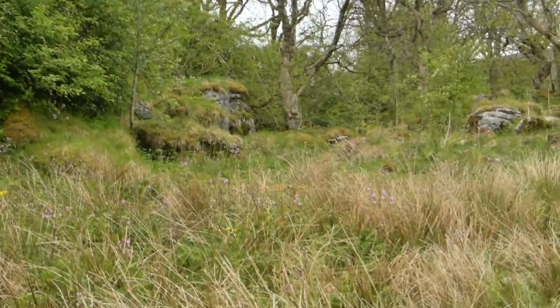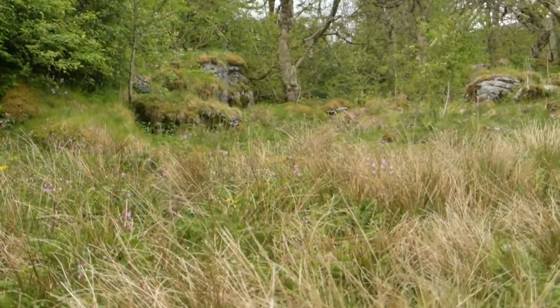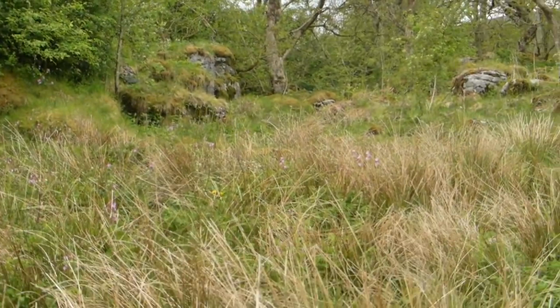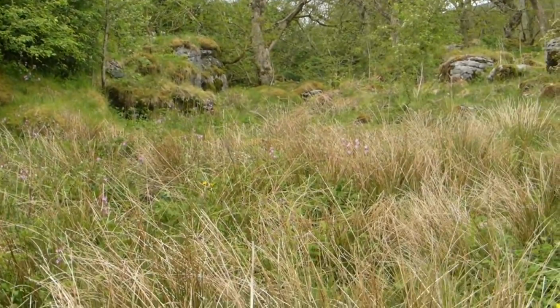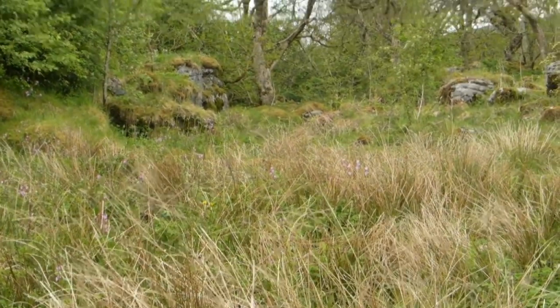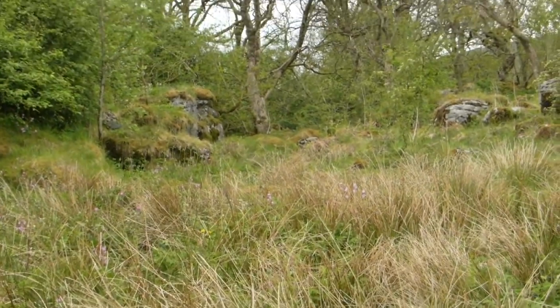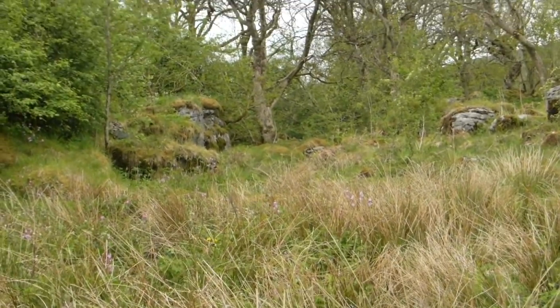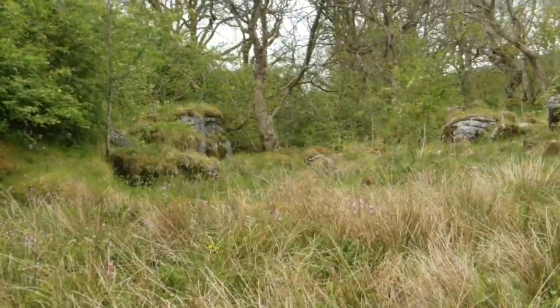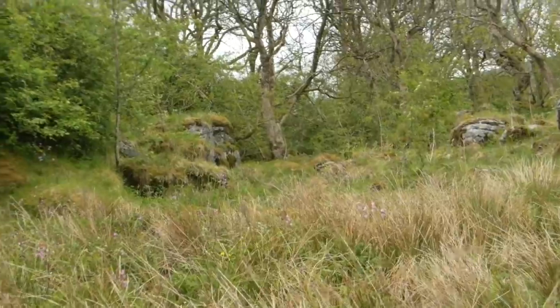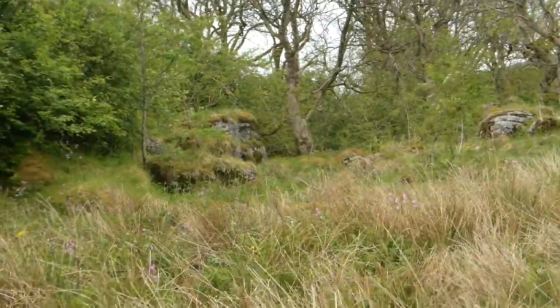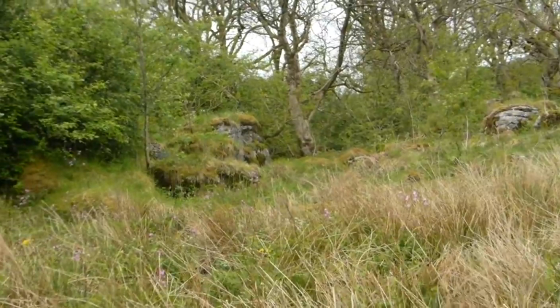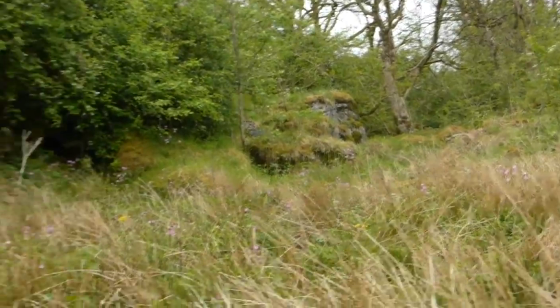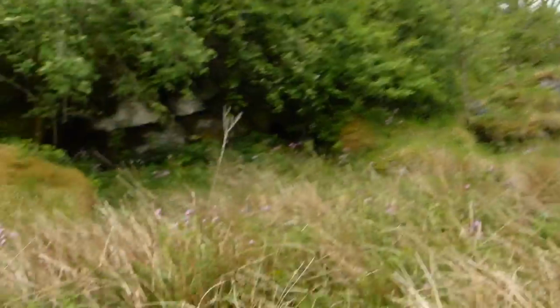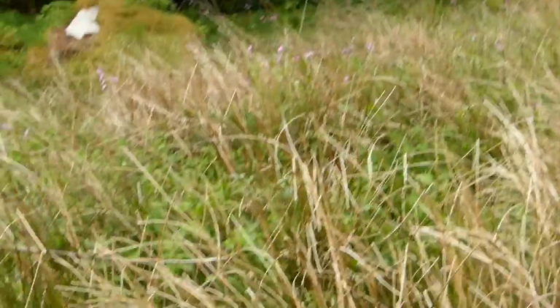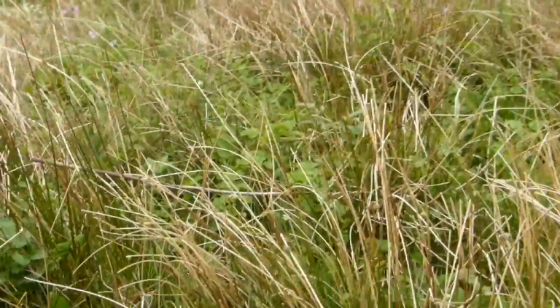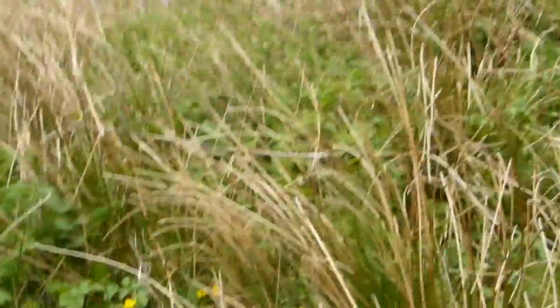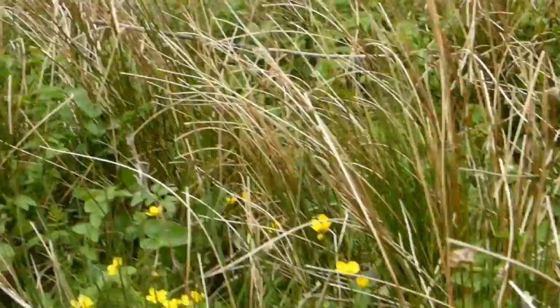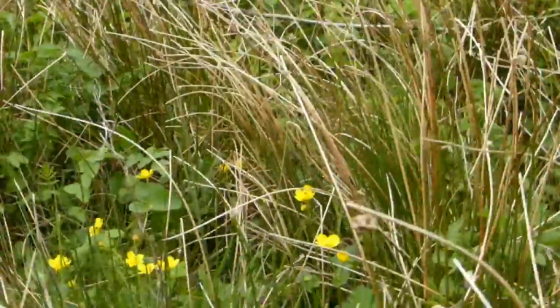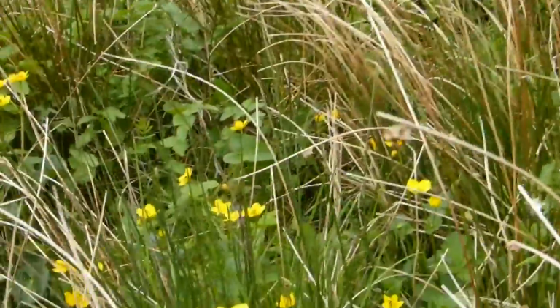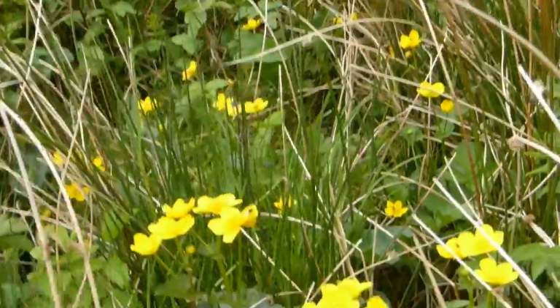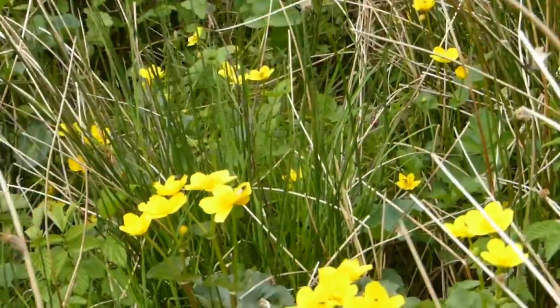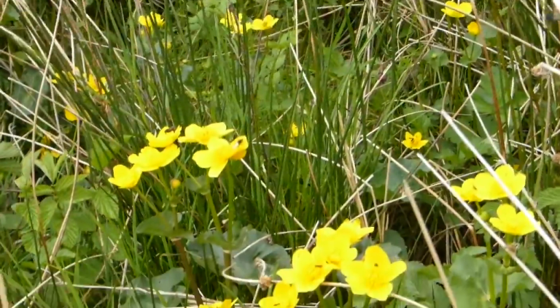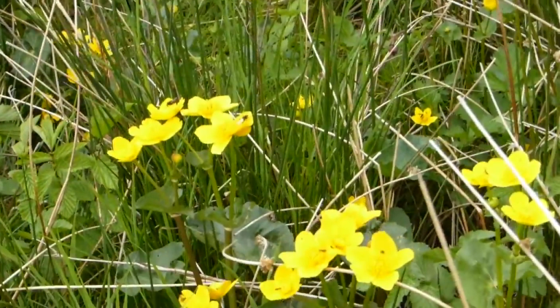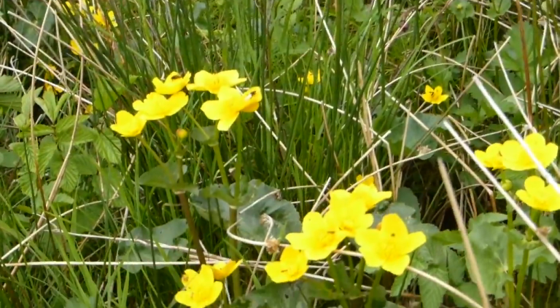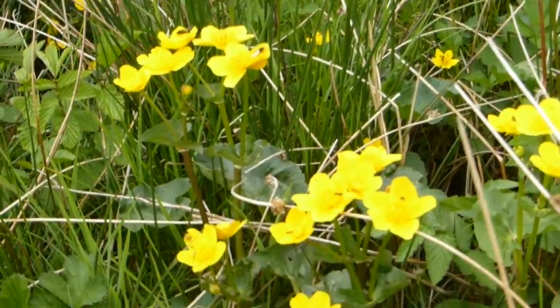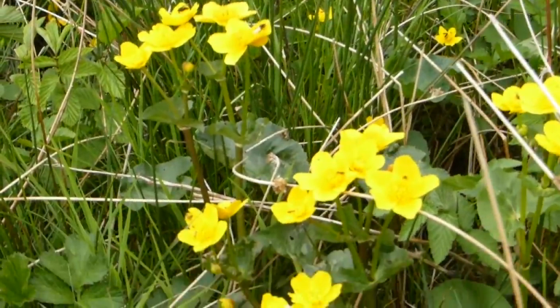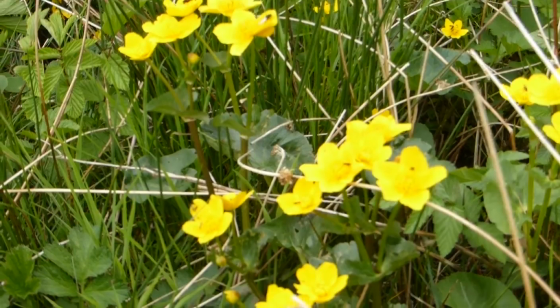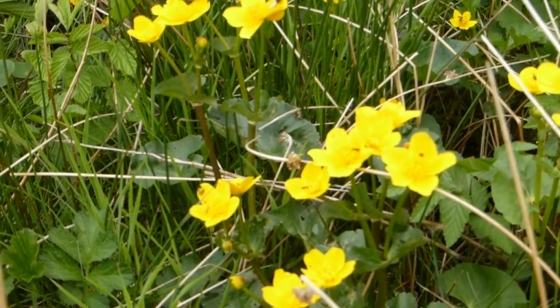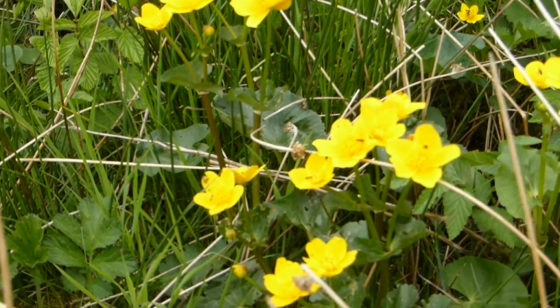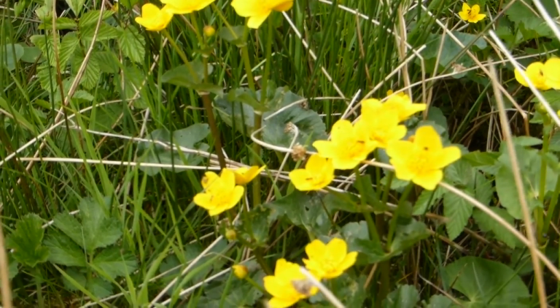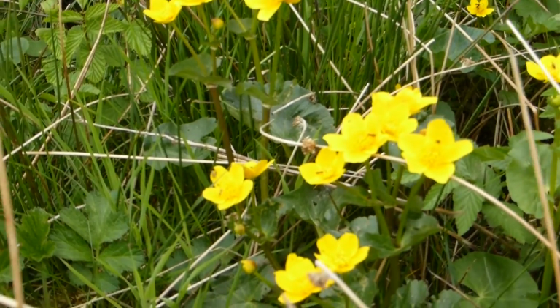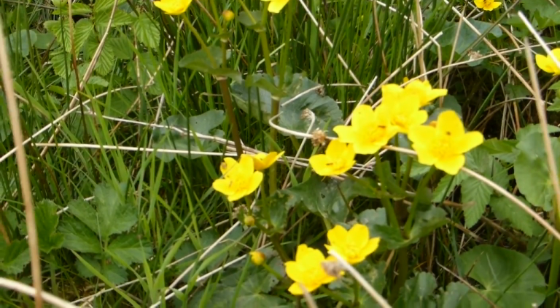Lots of red campion. And the beautiful marsh marigold attracting insects.